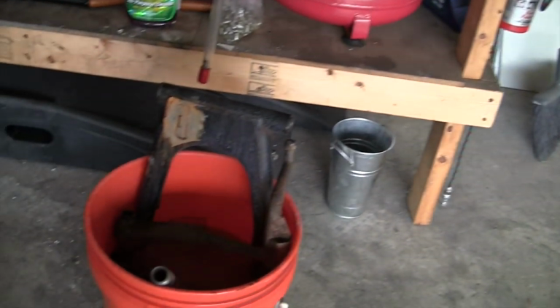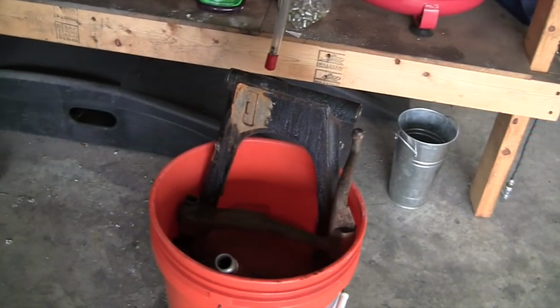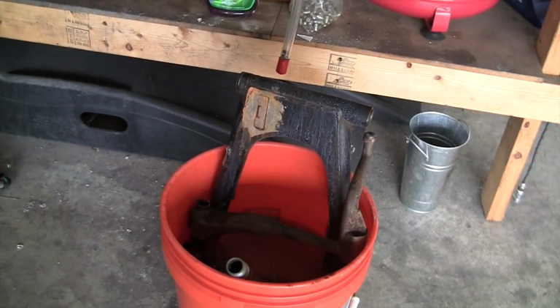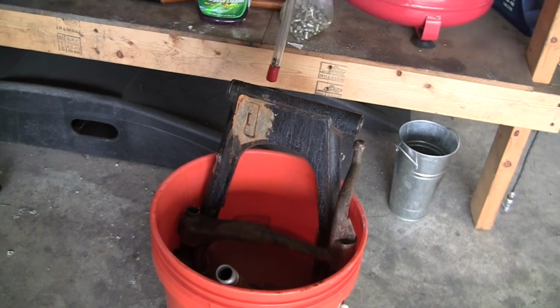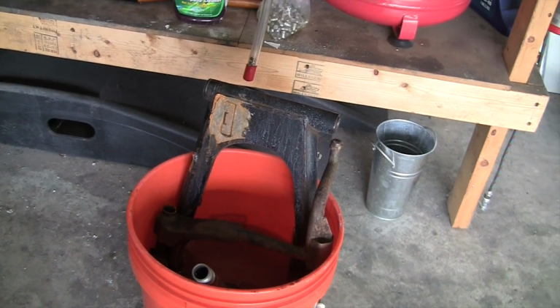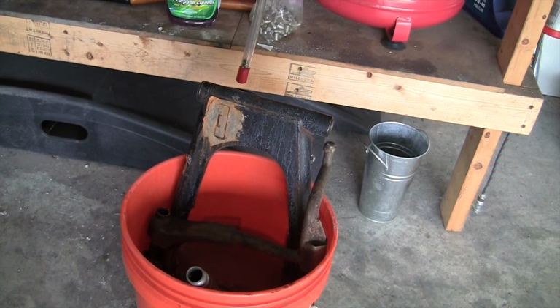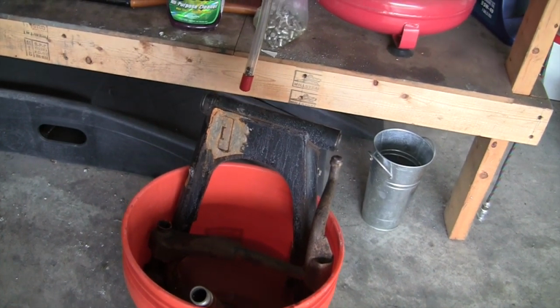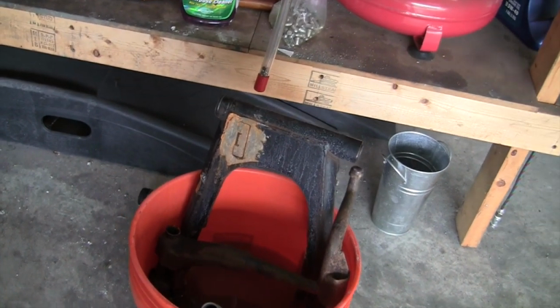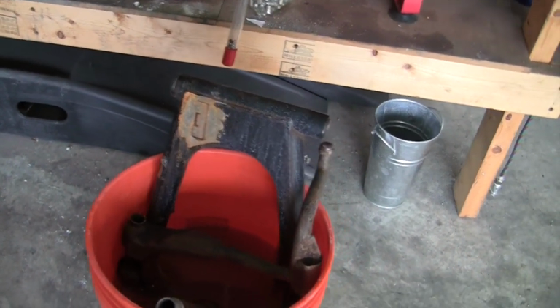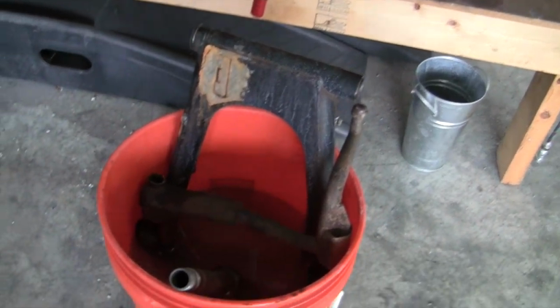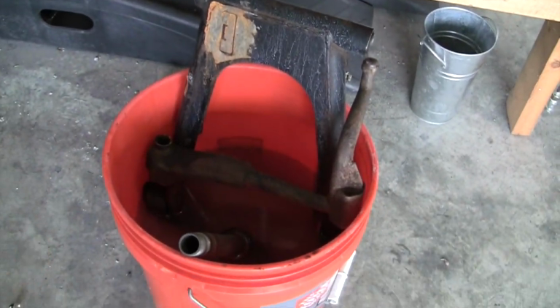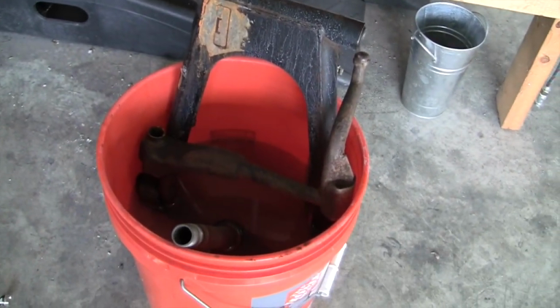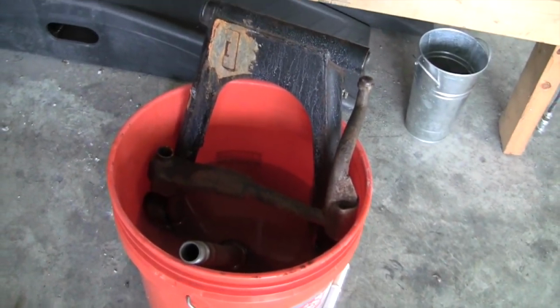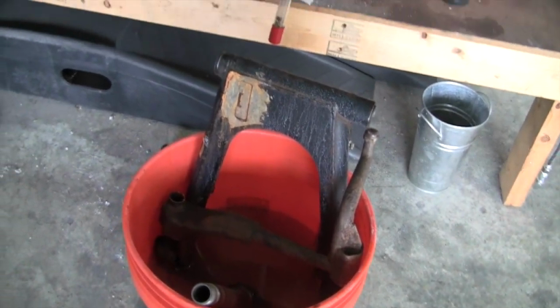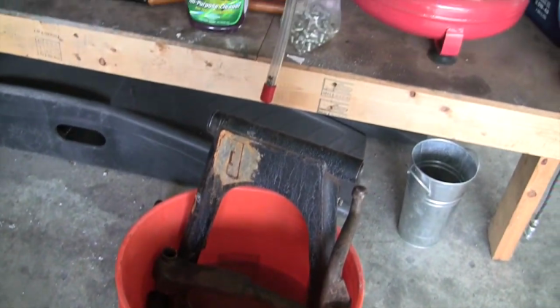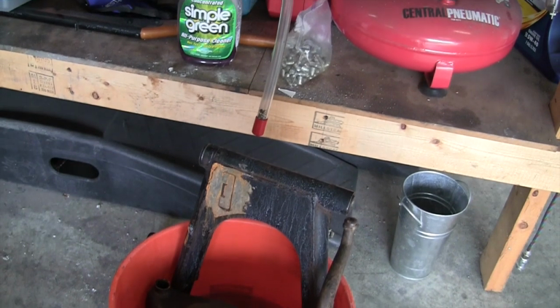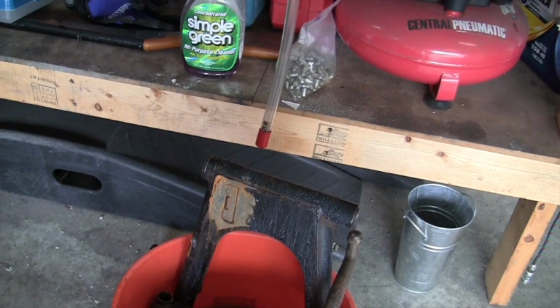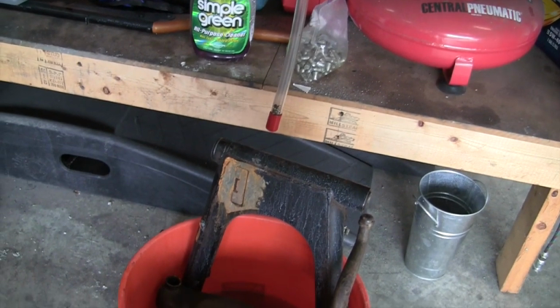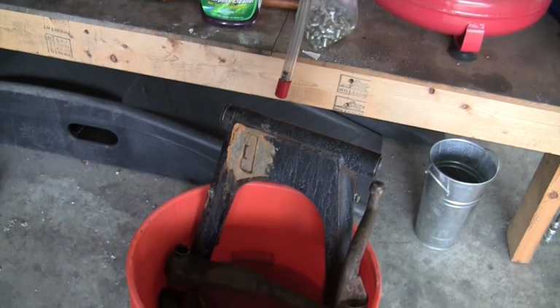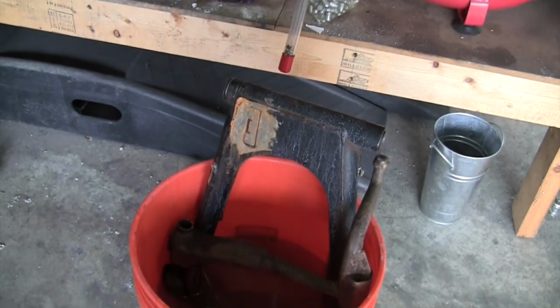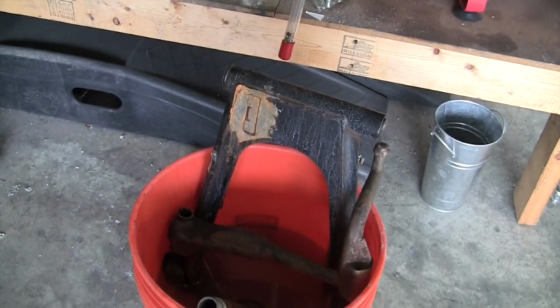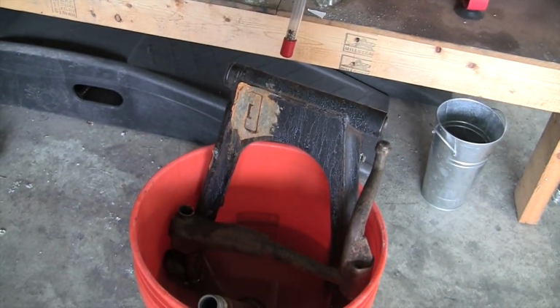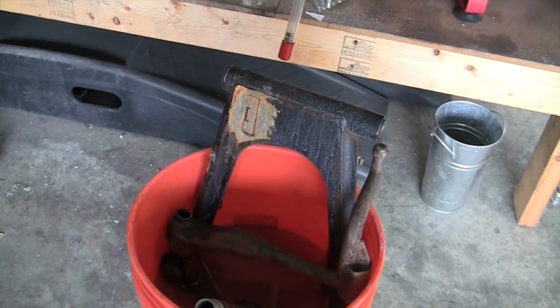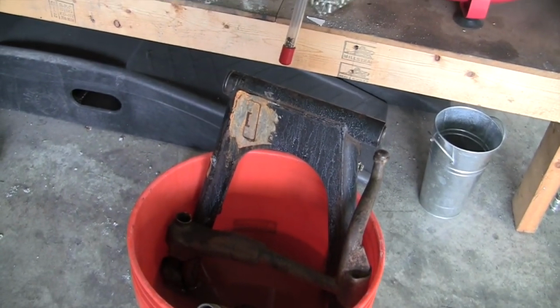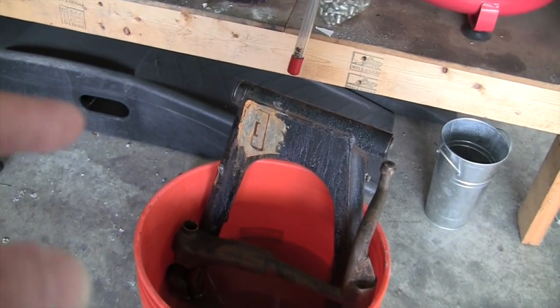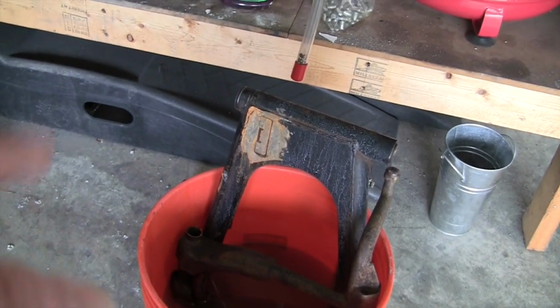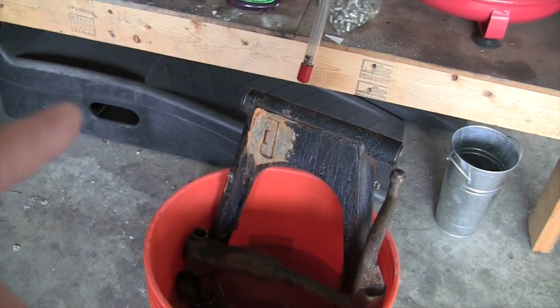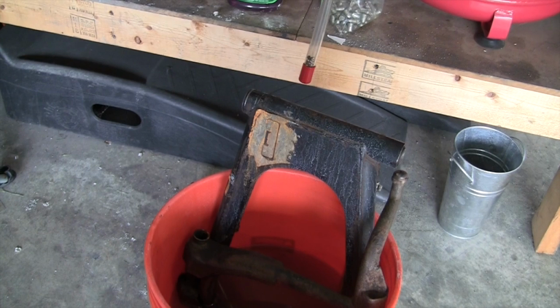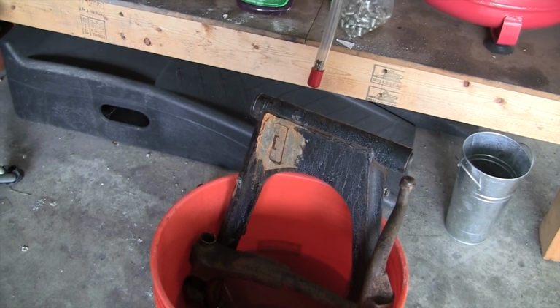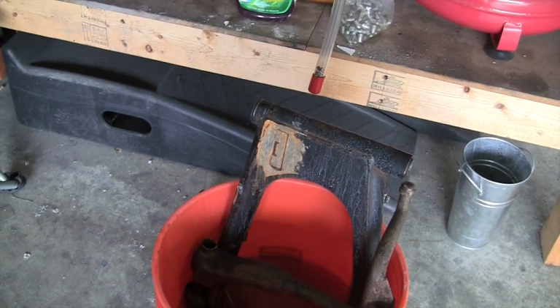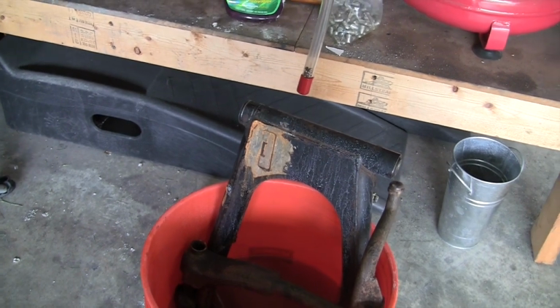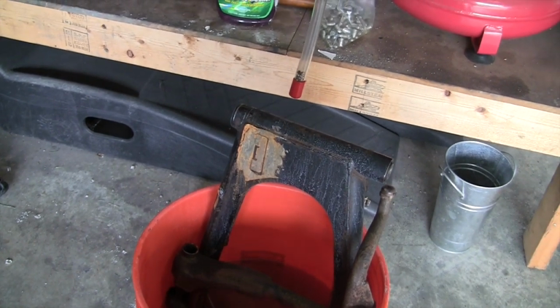We'll continue on this, so we're going to show you what these look like clean. I did put another piece in there and I'll show you that later. I flipped them around, so they've been soaking in there for a week. I've got a little bit of grinding I forgot about on that, so we'll get that in the video.